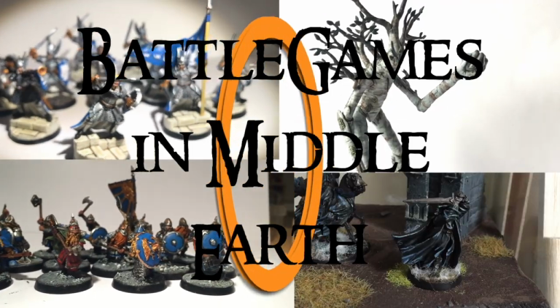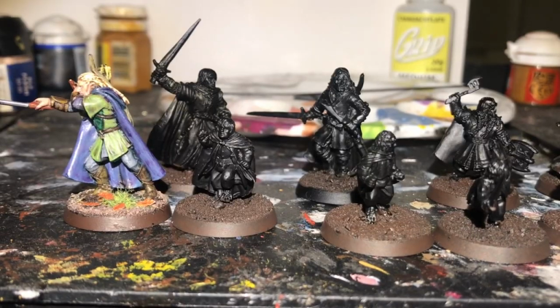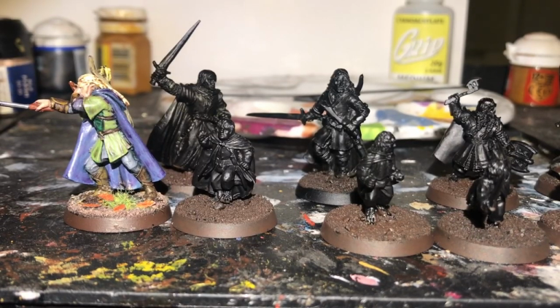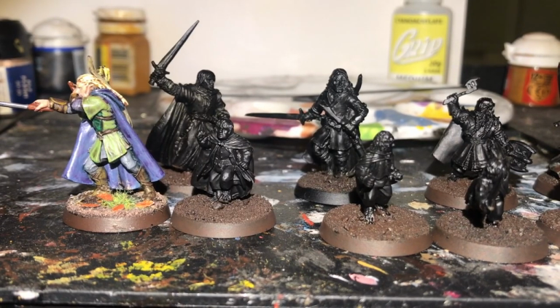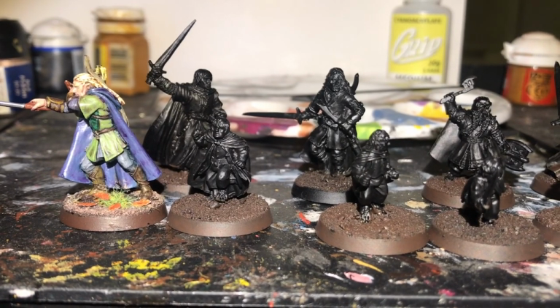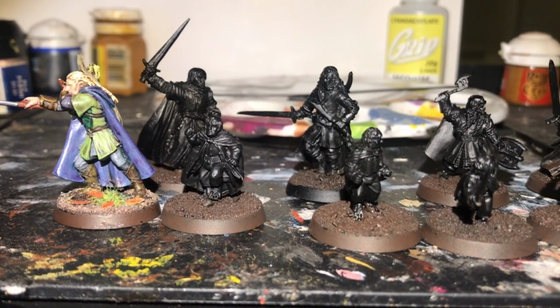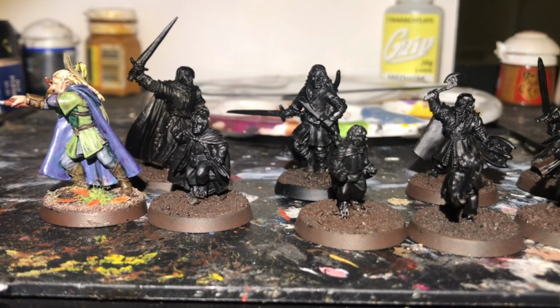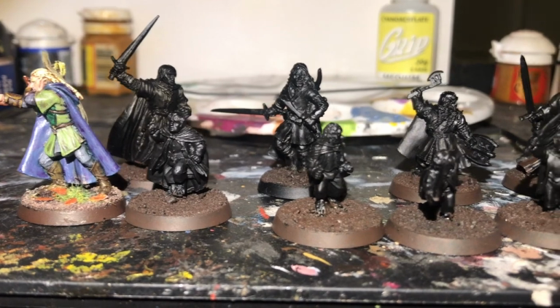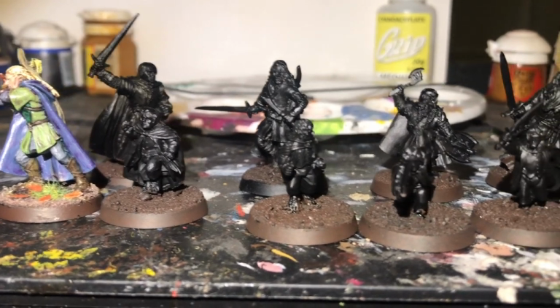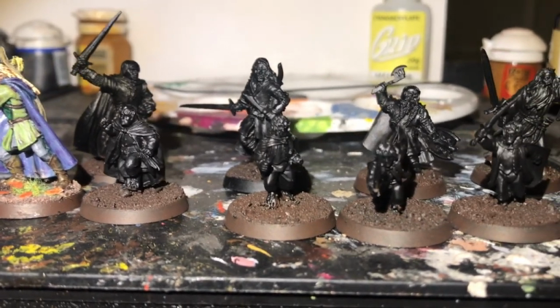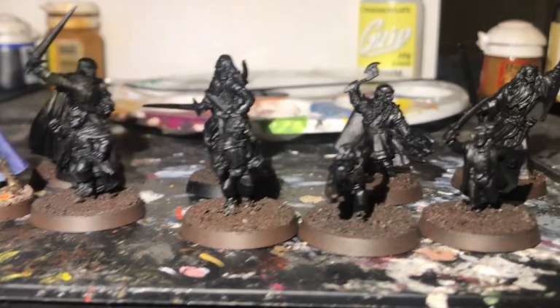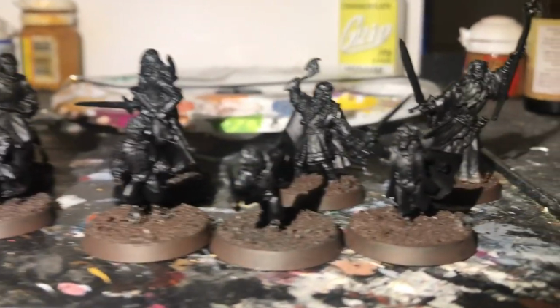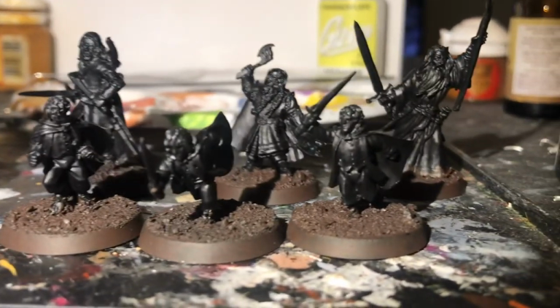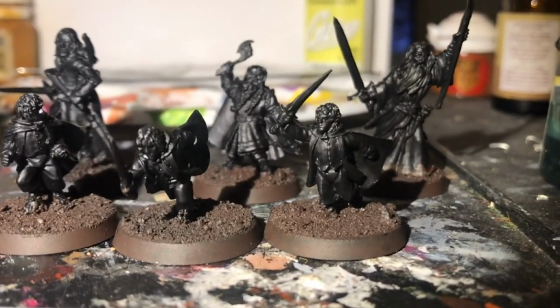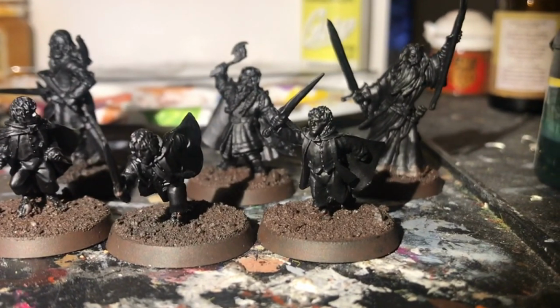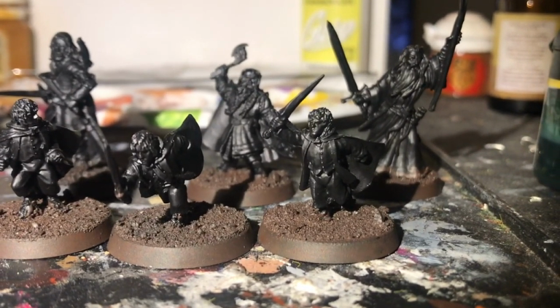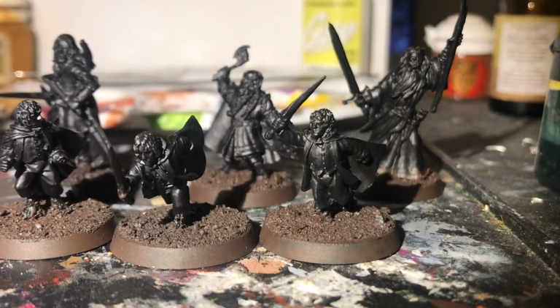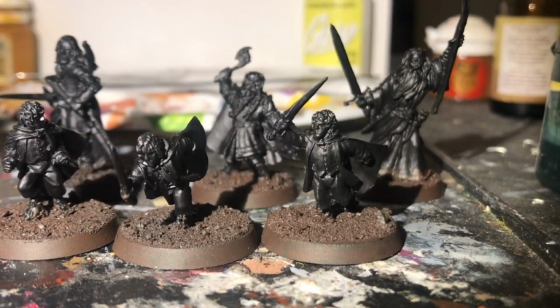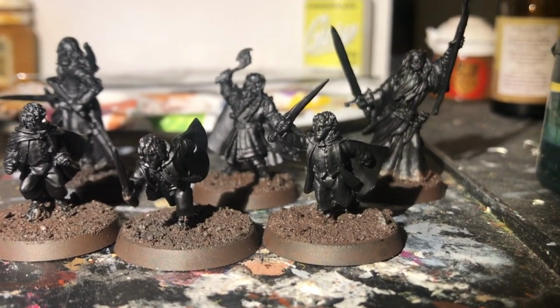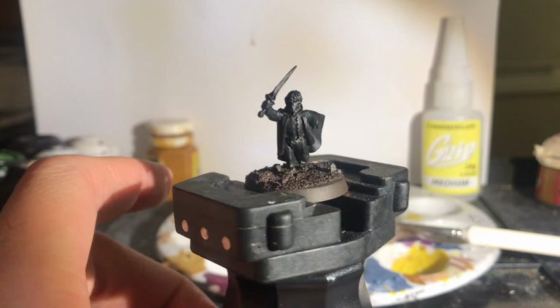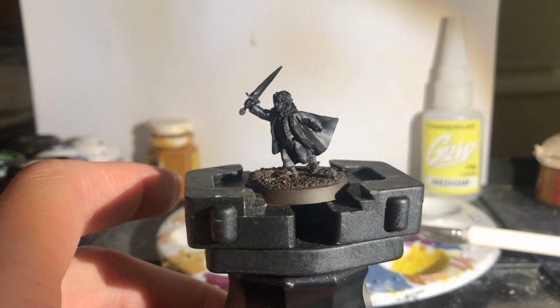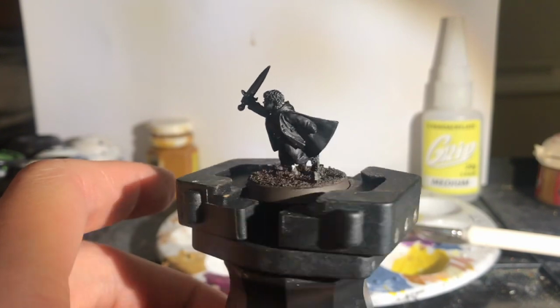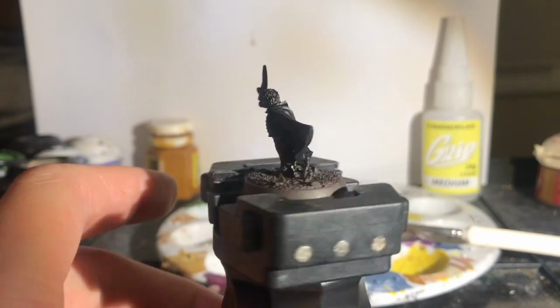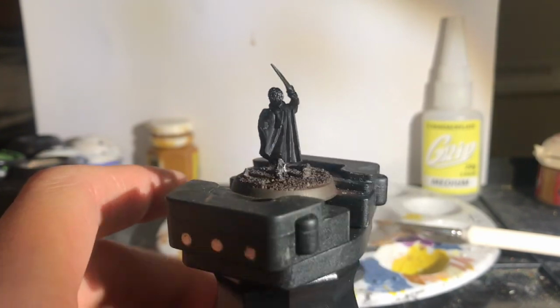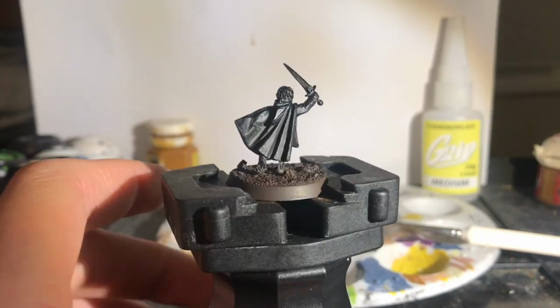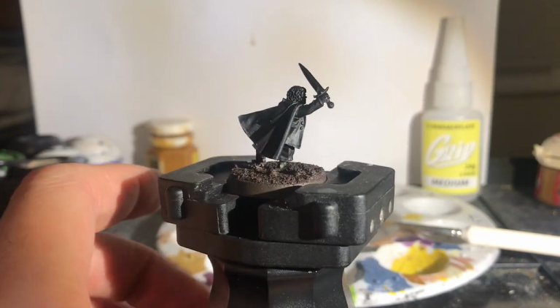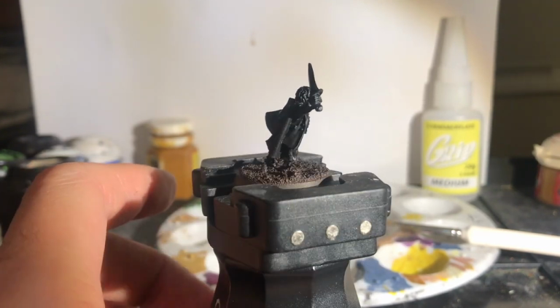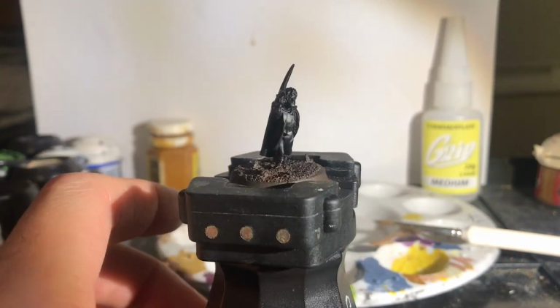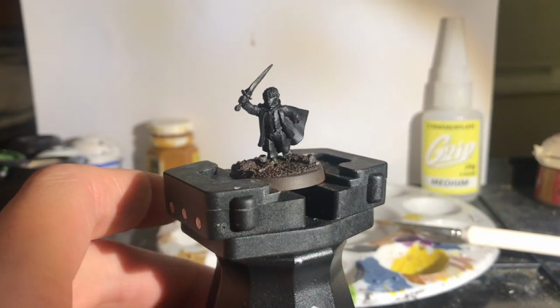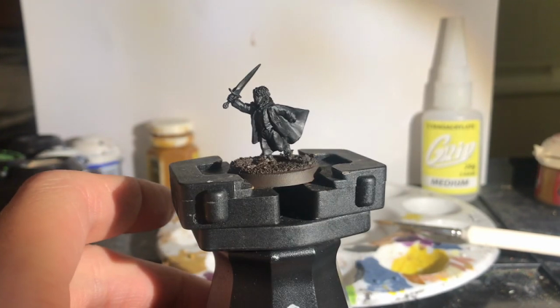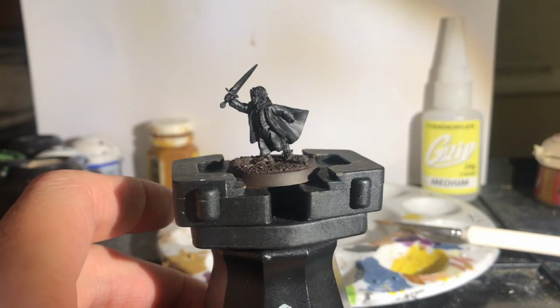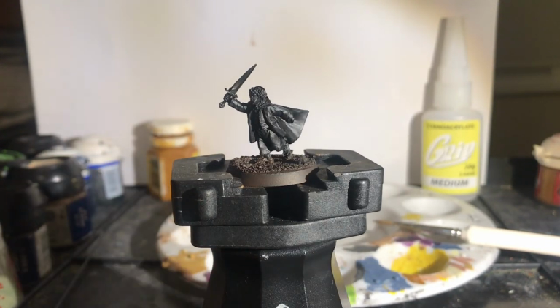Hello and welcome to another Battle Games in Middle-earth painting tutorial. After a bit of a holiday break, it's time to get back on the bandwagon with an appropriately Christmassy model. Merry Merry Christmas.